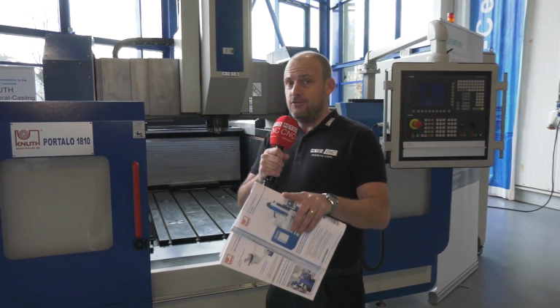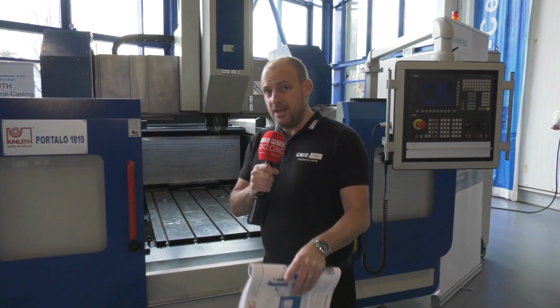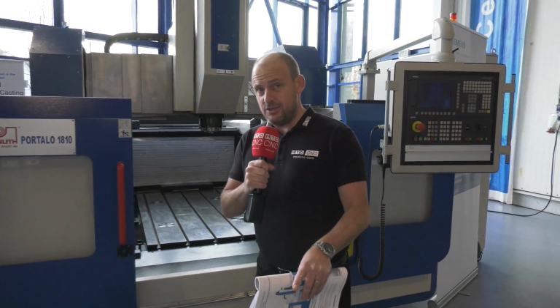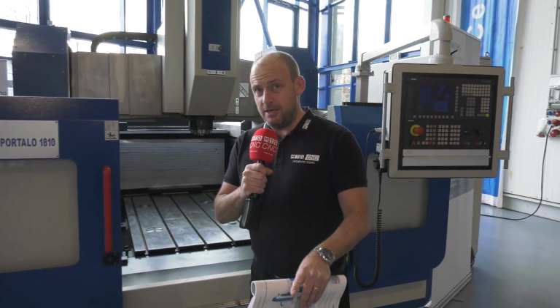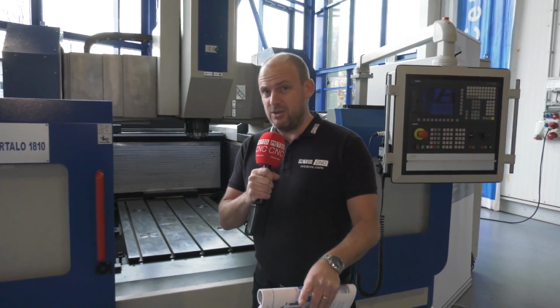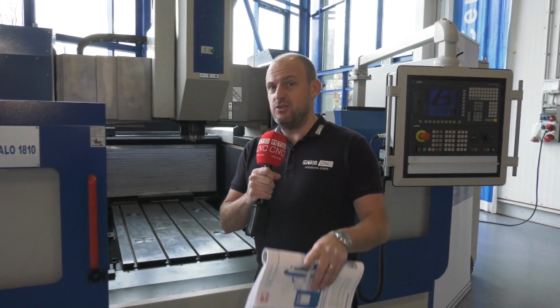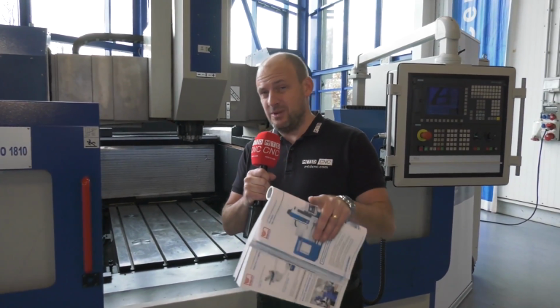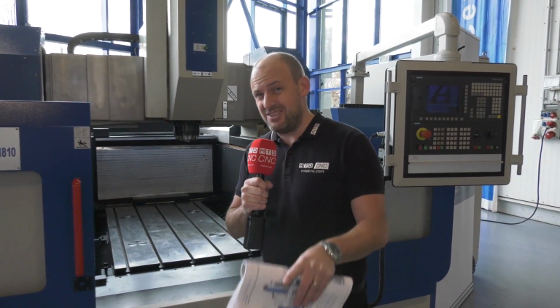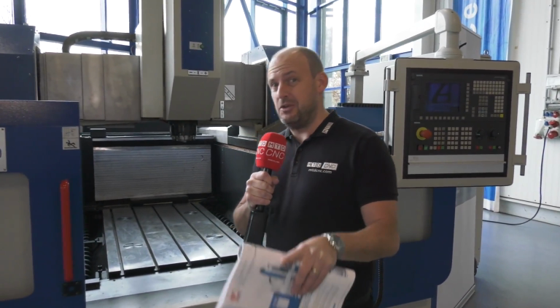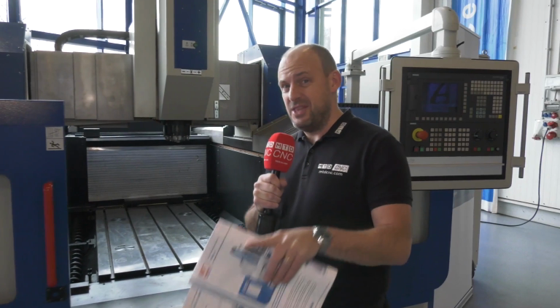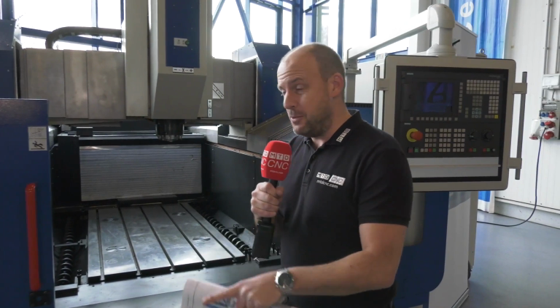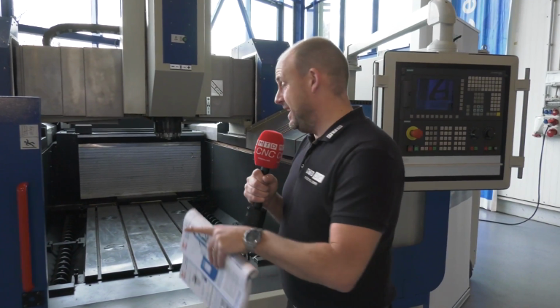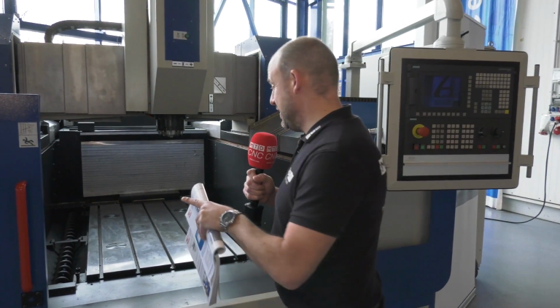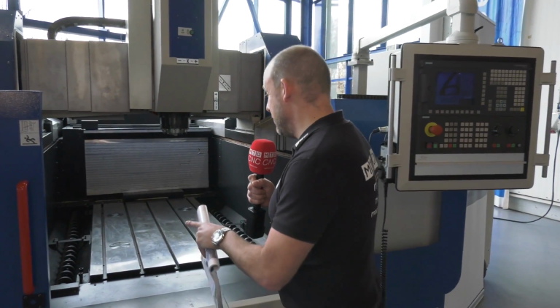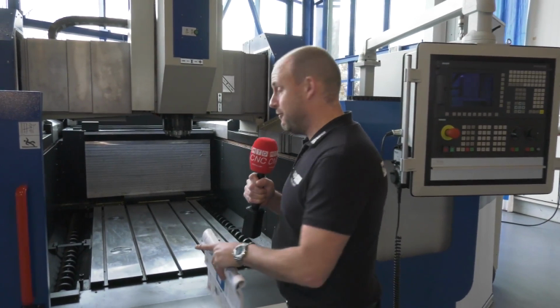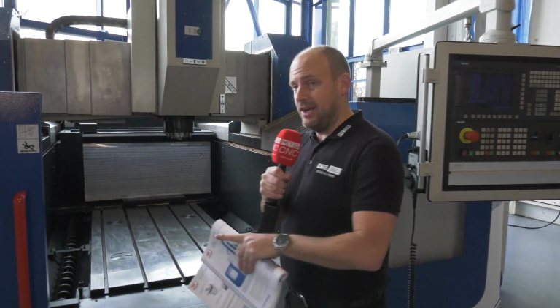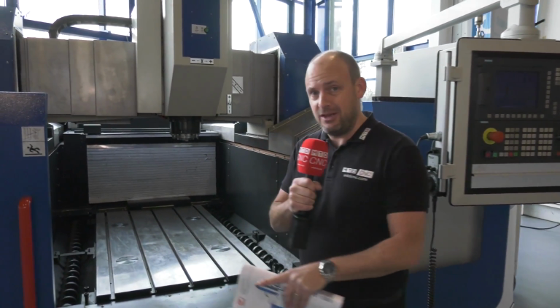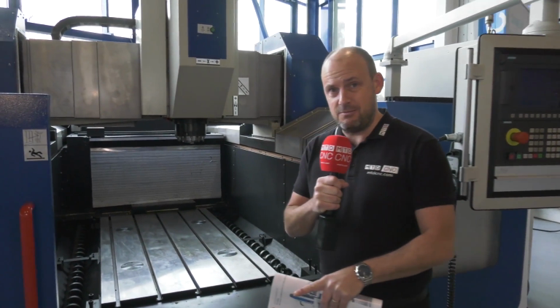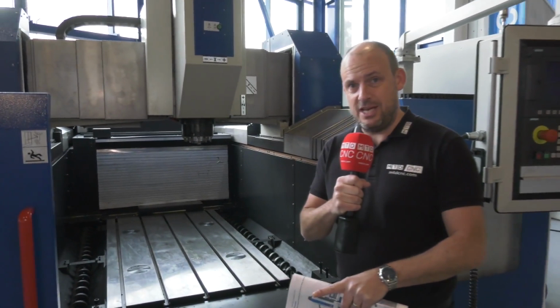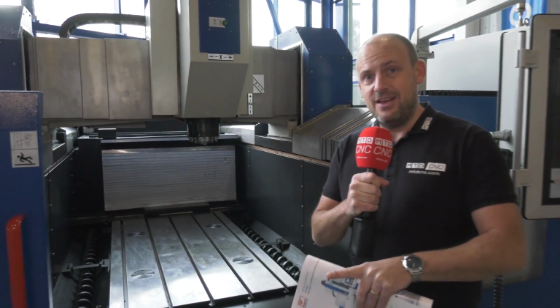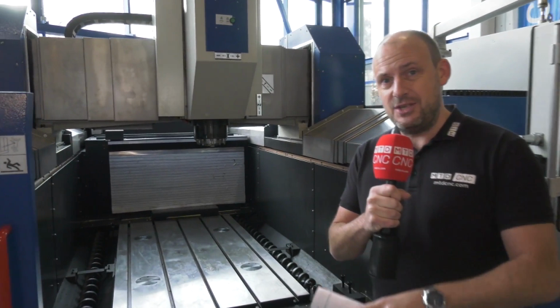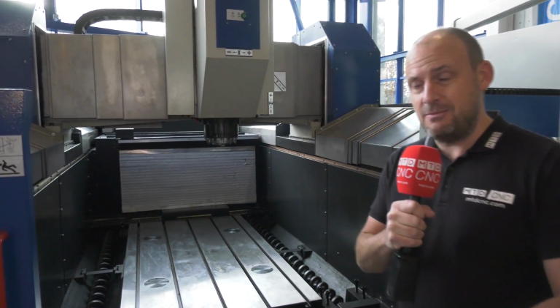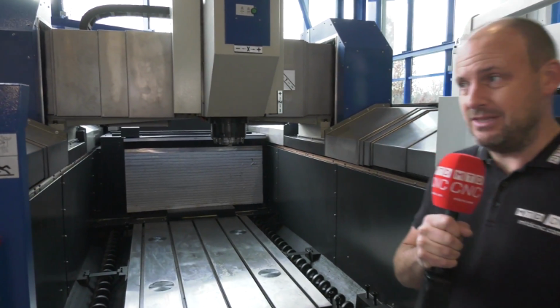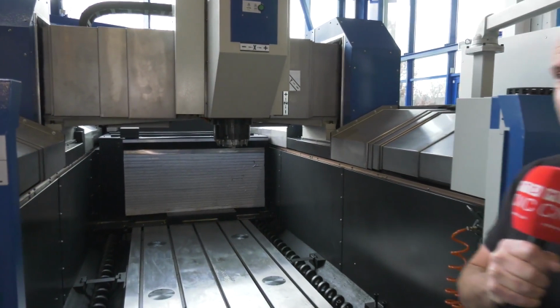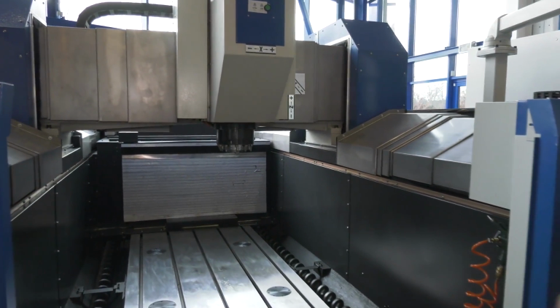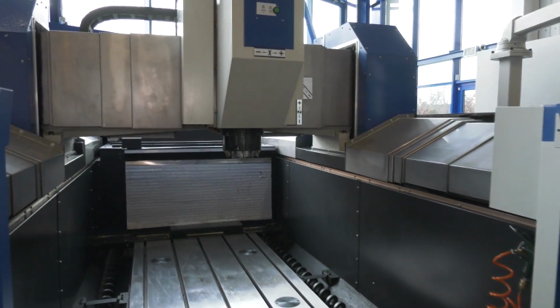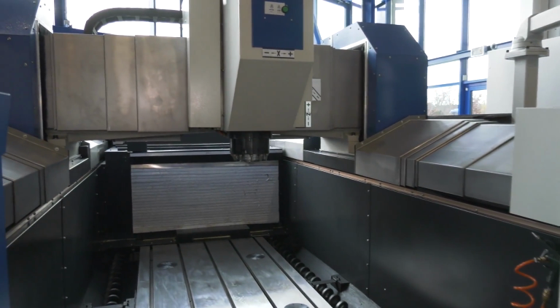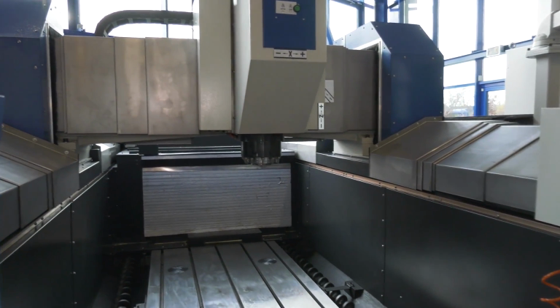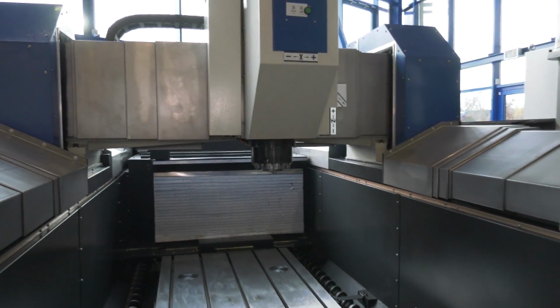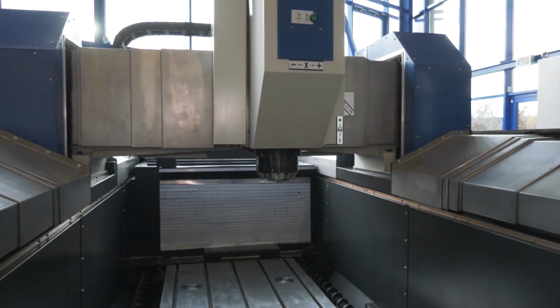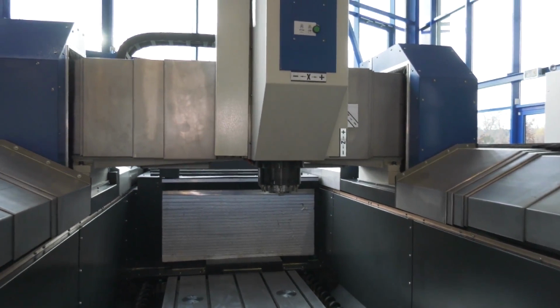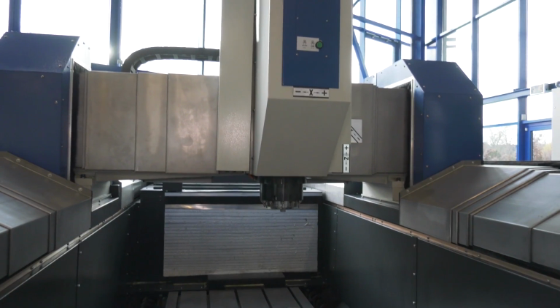Do I get excited about machine tools? Well yes I do, and this one is no different. I like this machine — this is something different. This is the Portallo from Knuff.